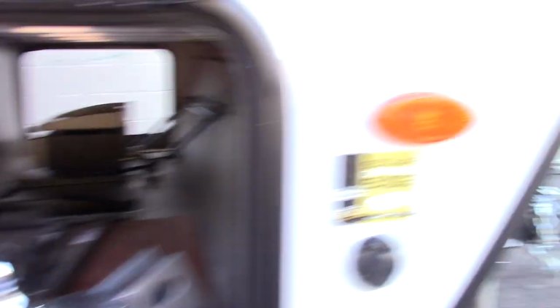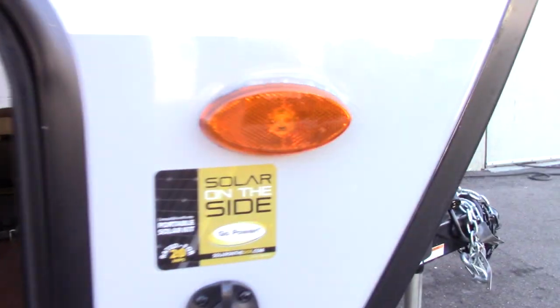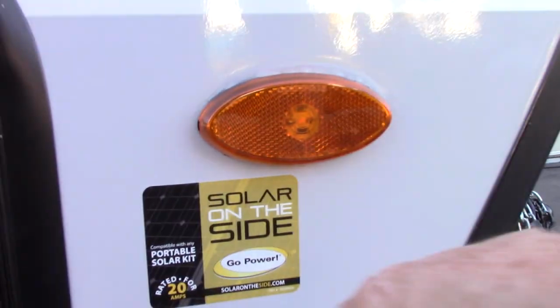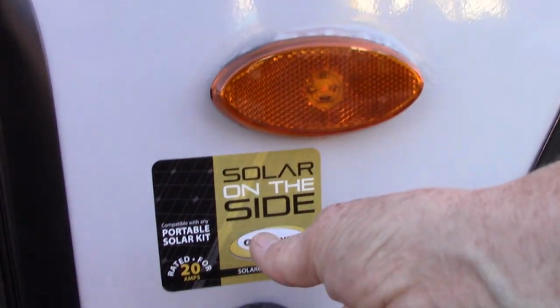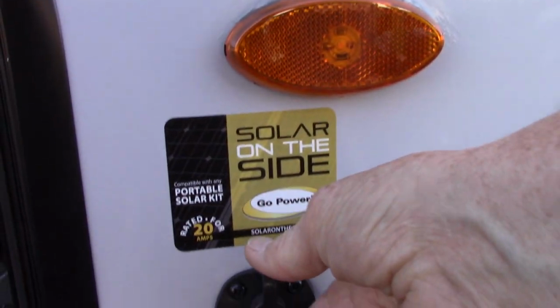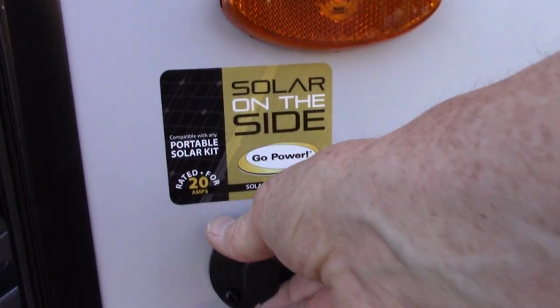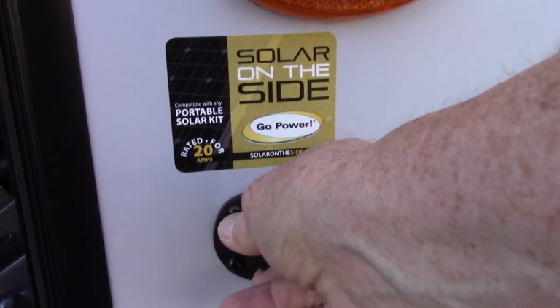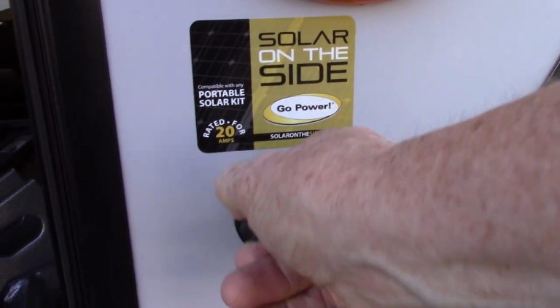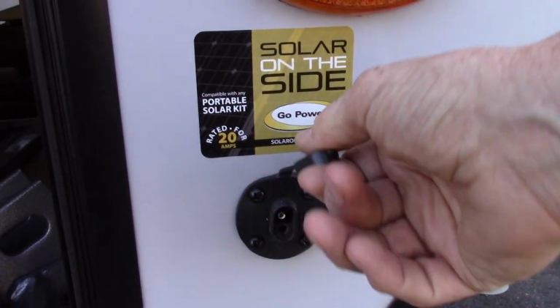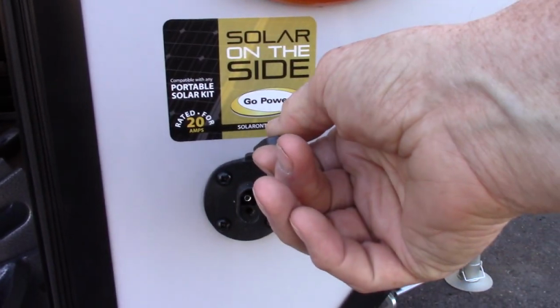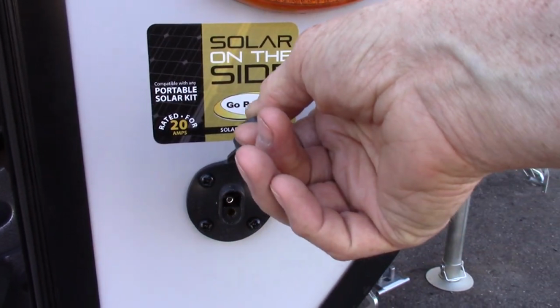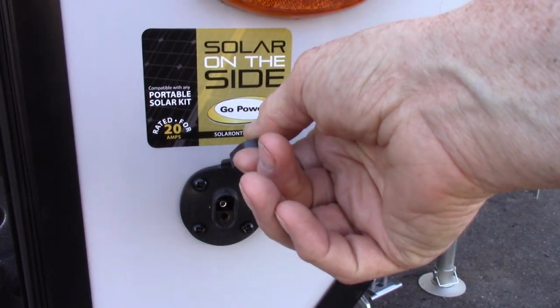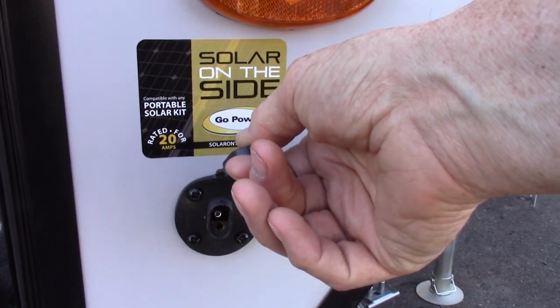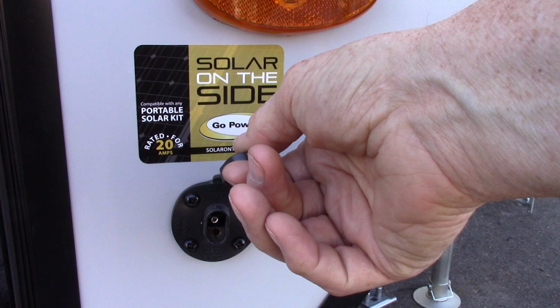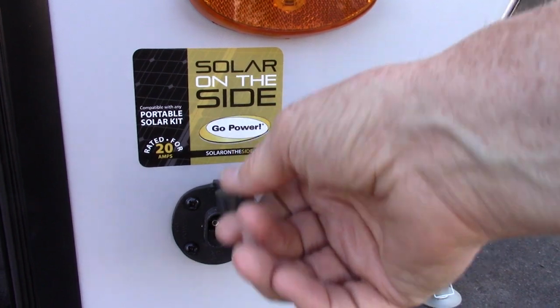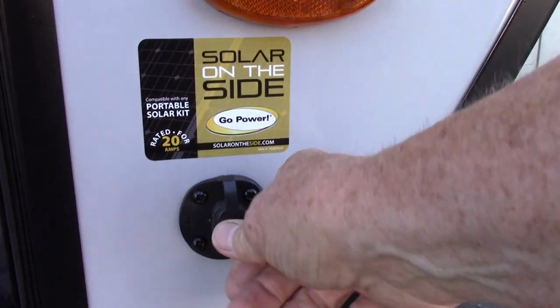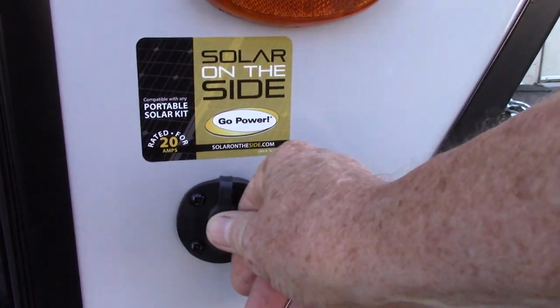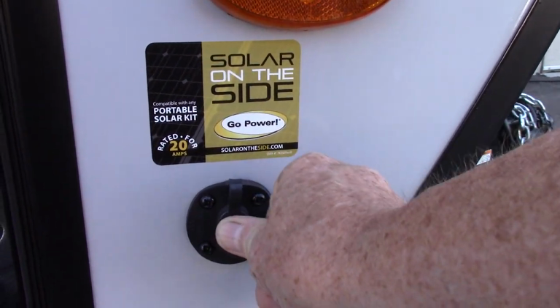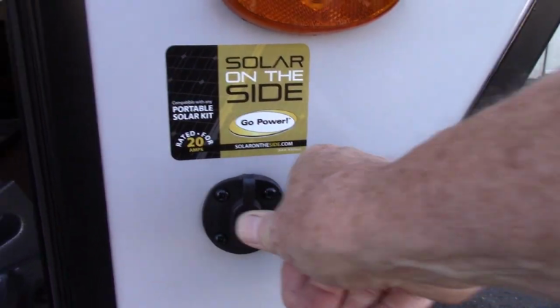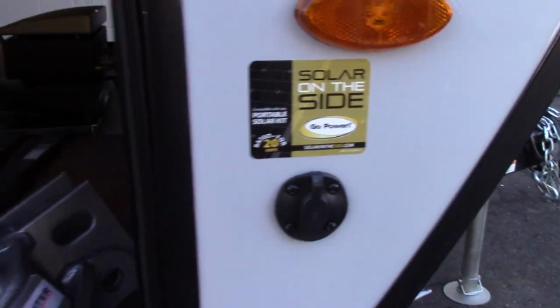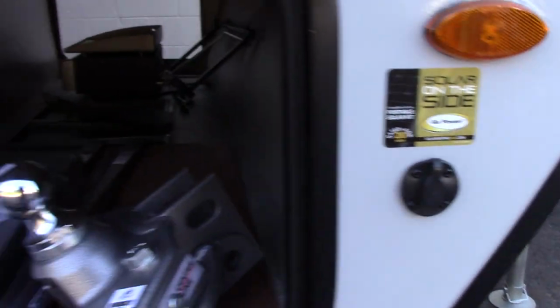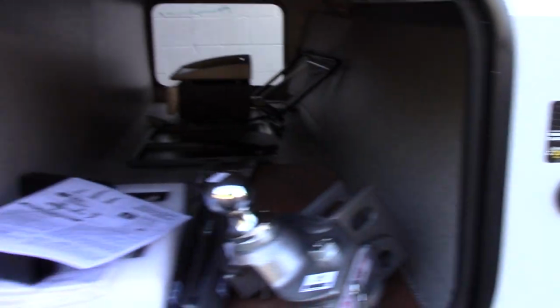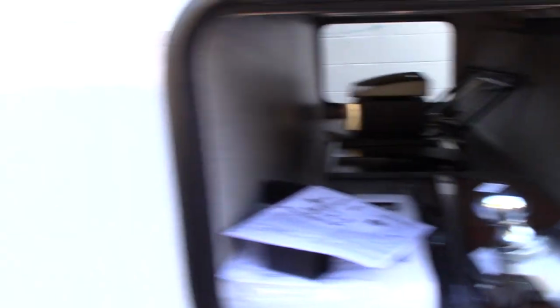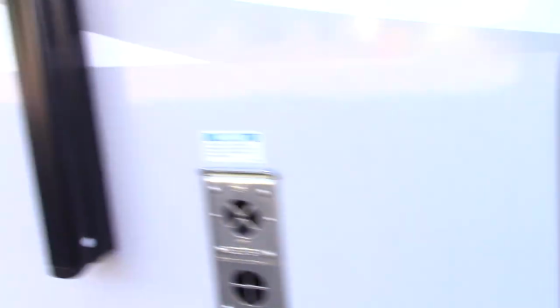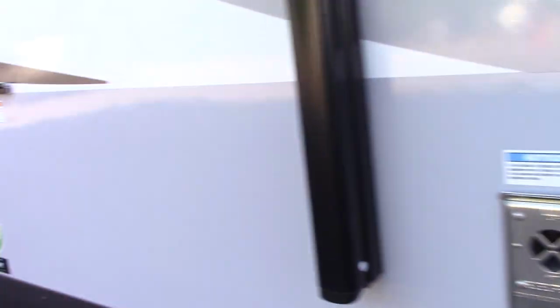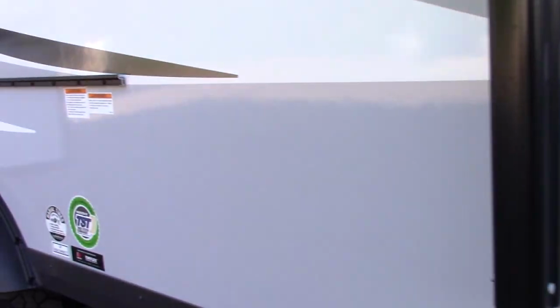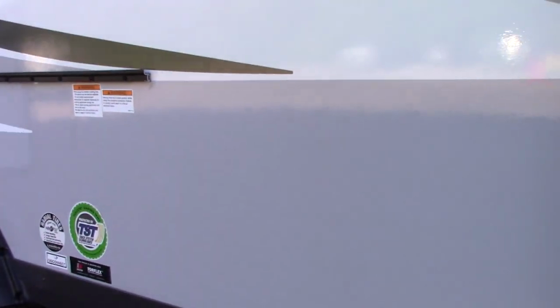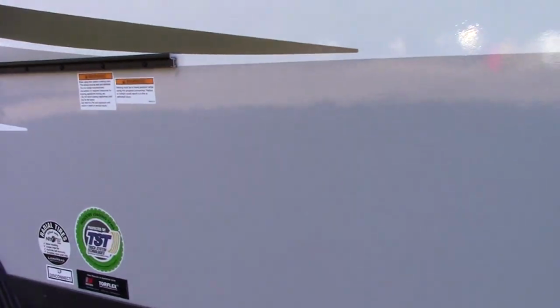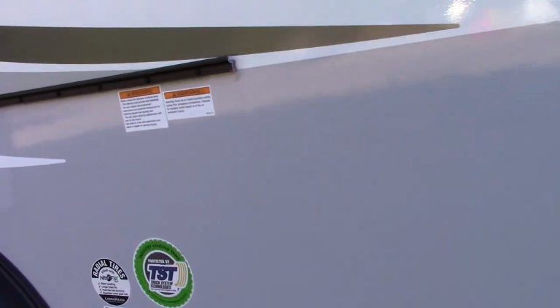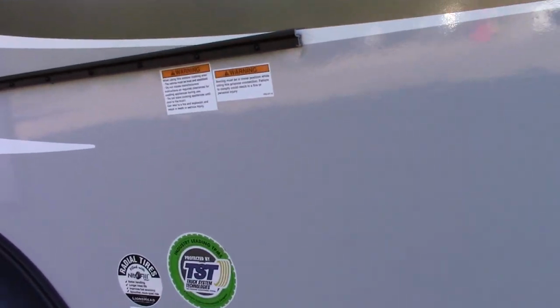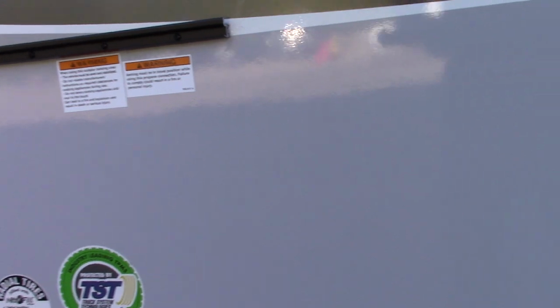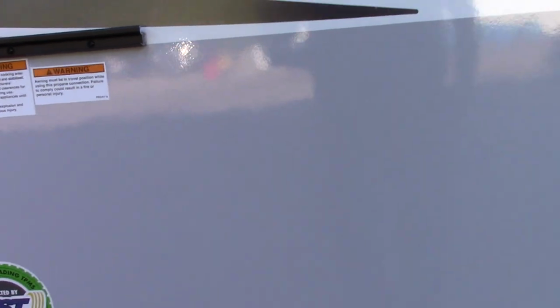This is just in case you wanted to add a solar panel to charge the battery — that's where you would plug it in. This trailer already has solar panels on the roof; we'll go into that in a minute.